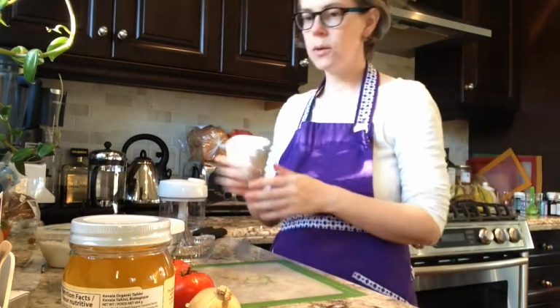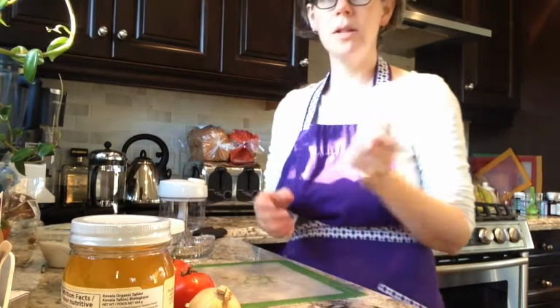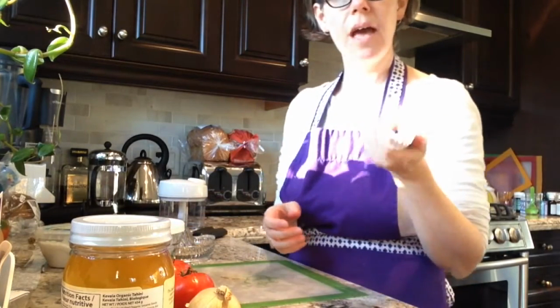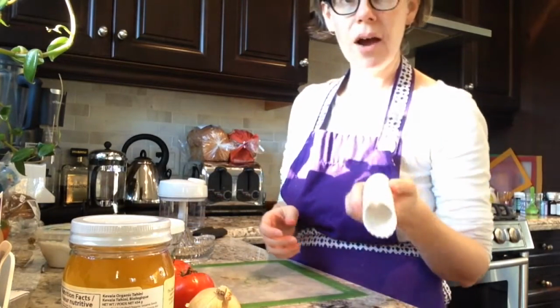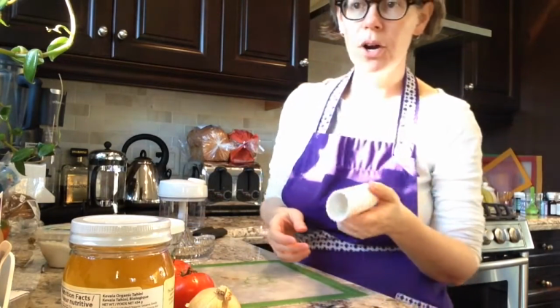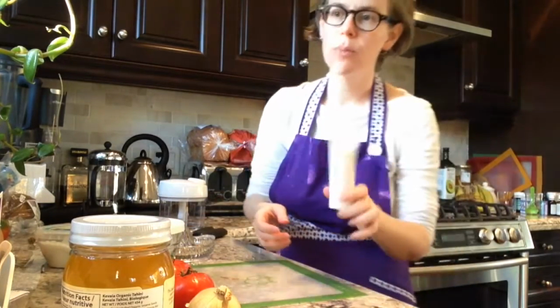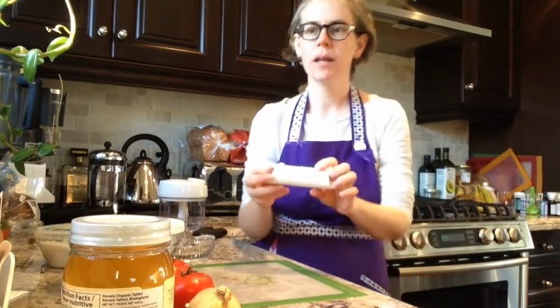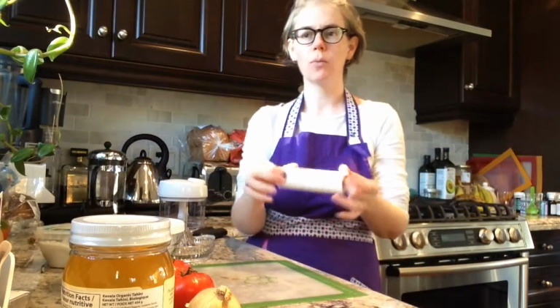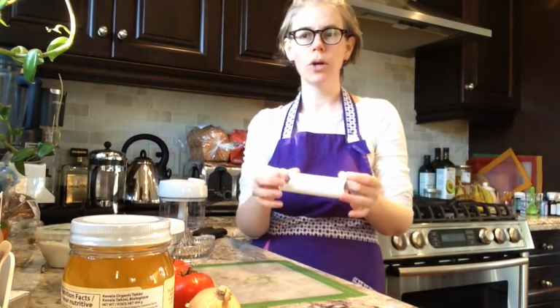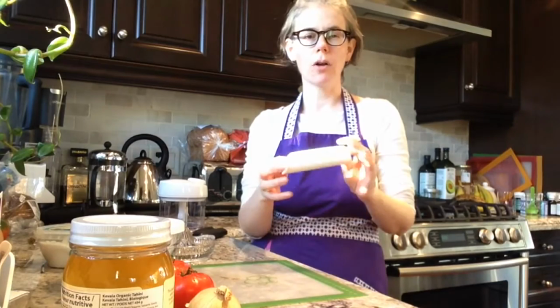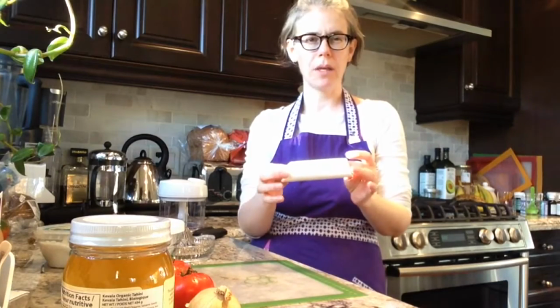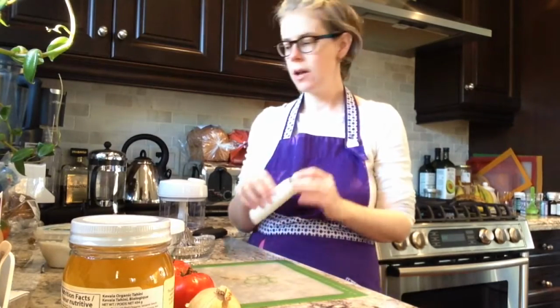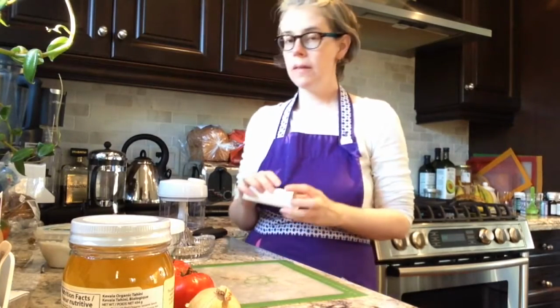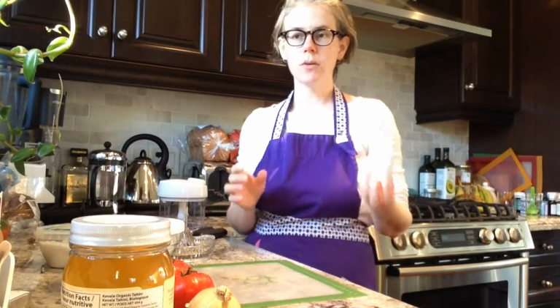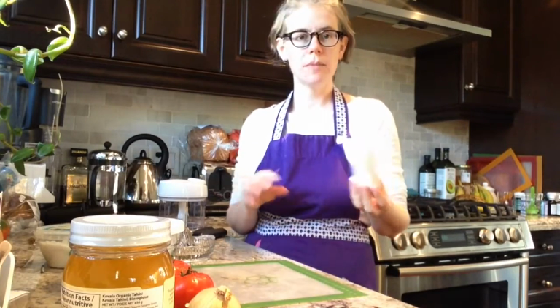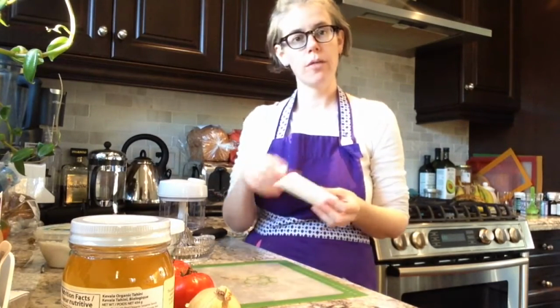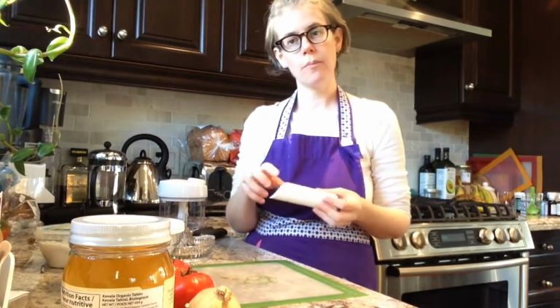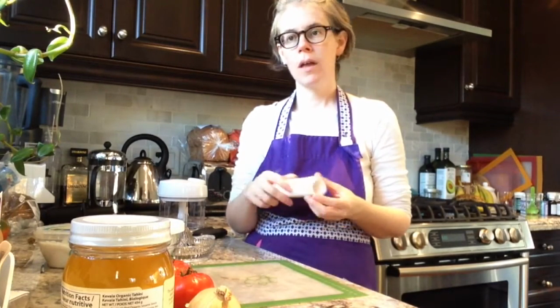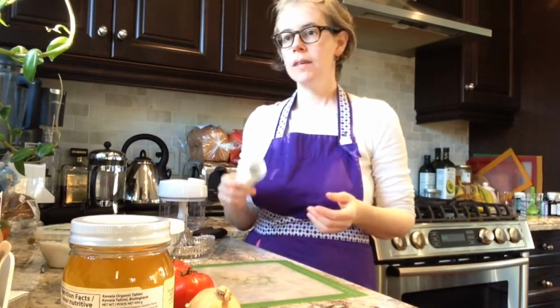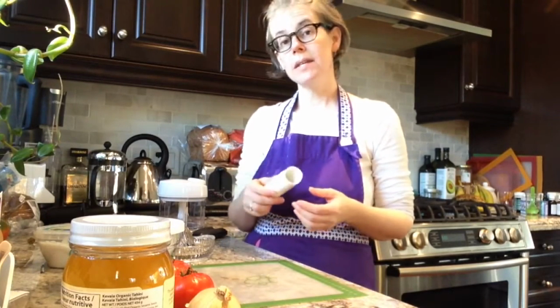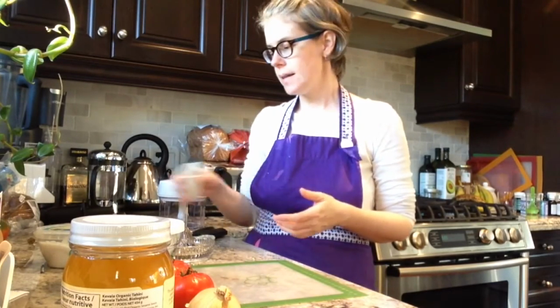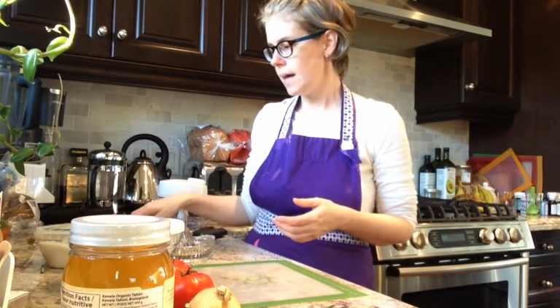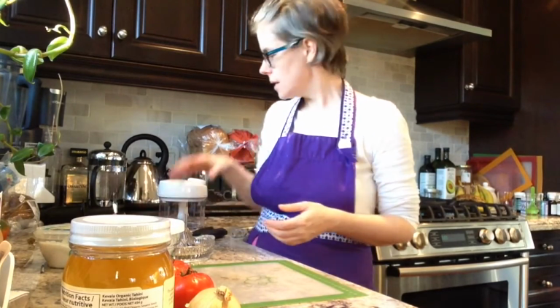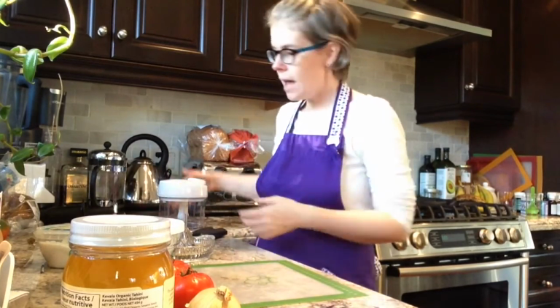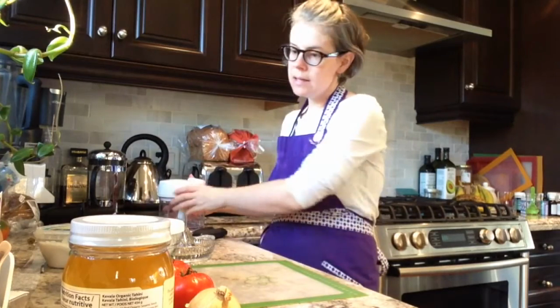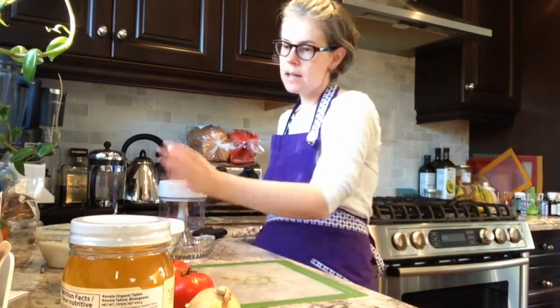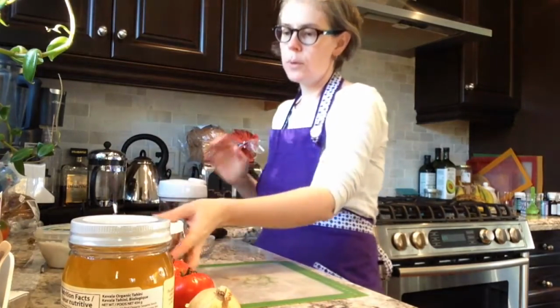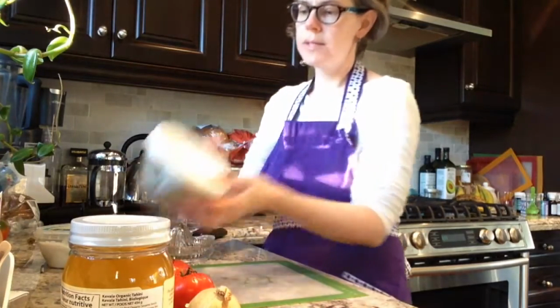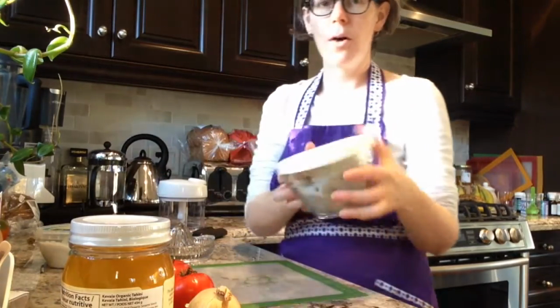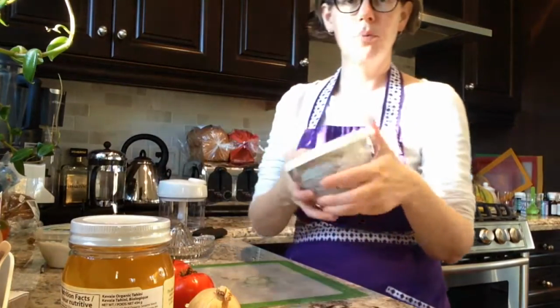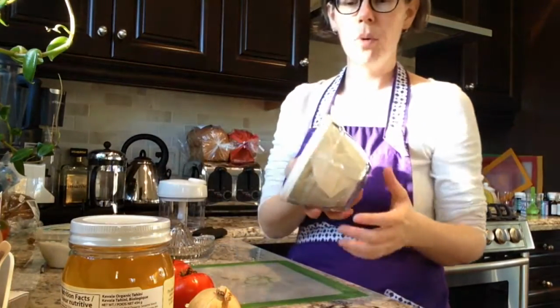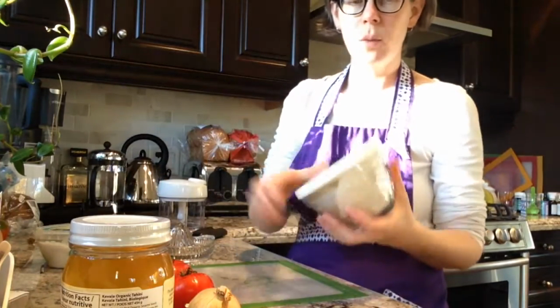We're also going to be looking at our garlic roller and garlic peeler that also comes with the slicer as a set, and we're using our prep bowl as well.